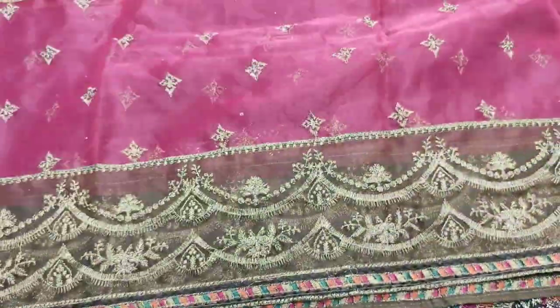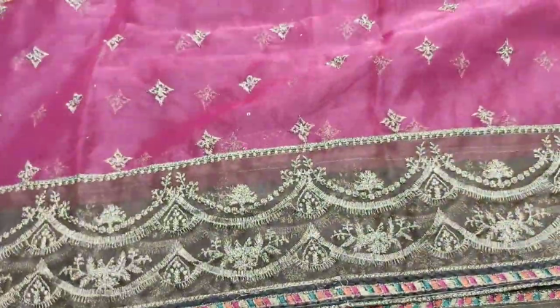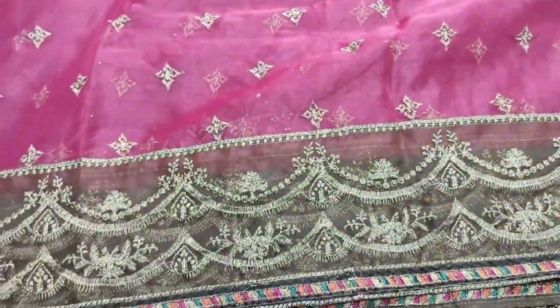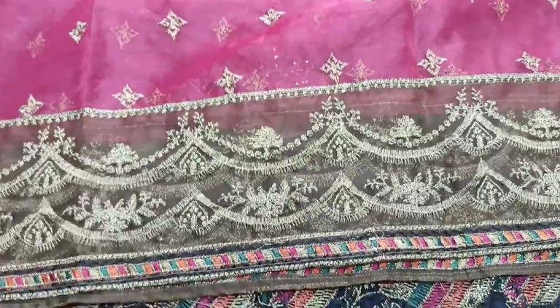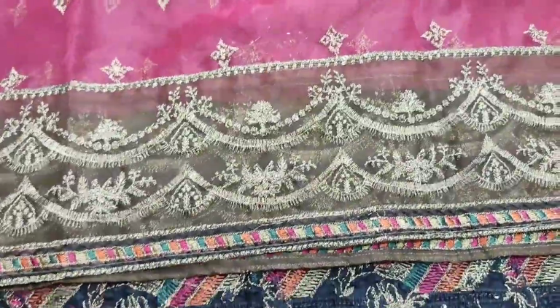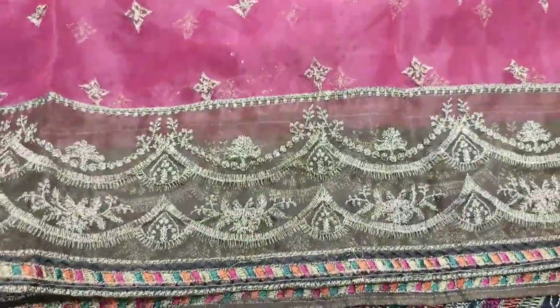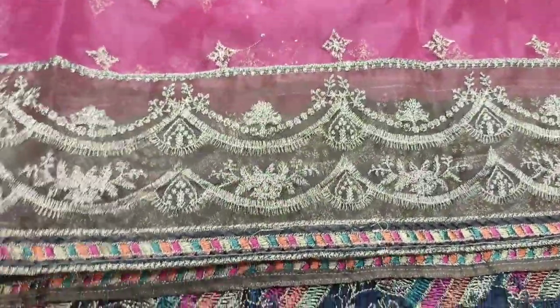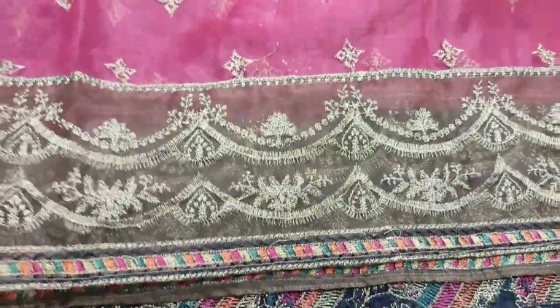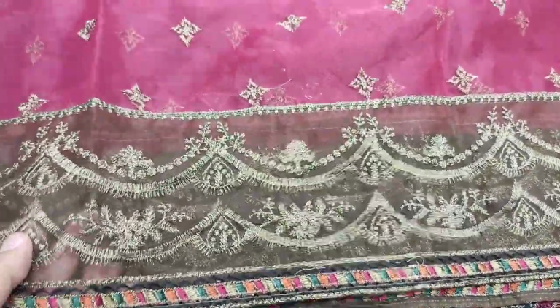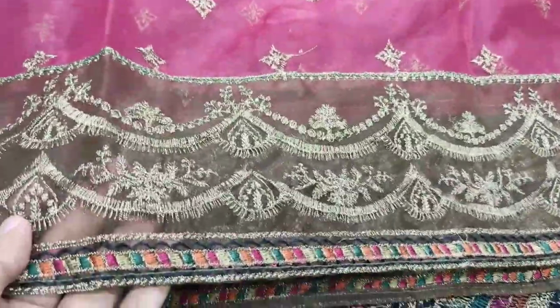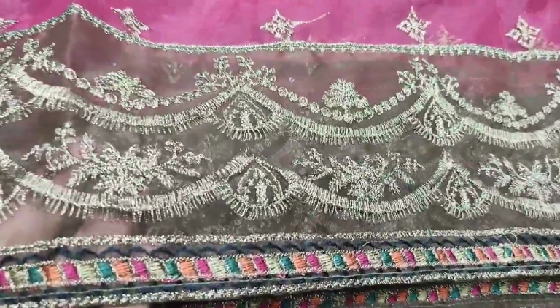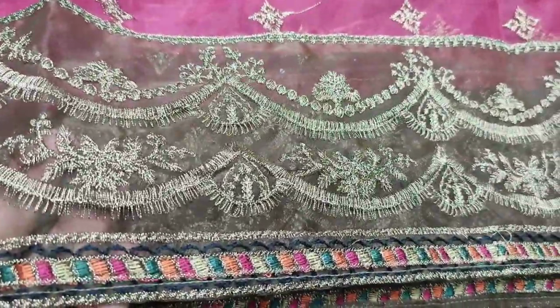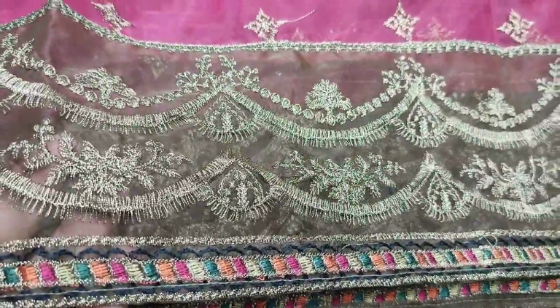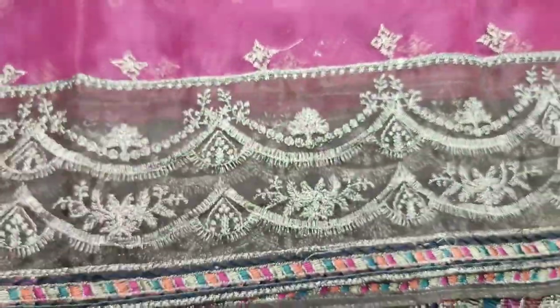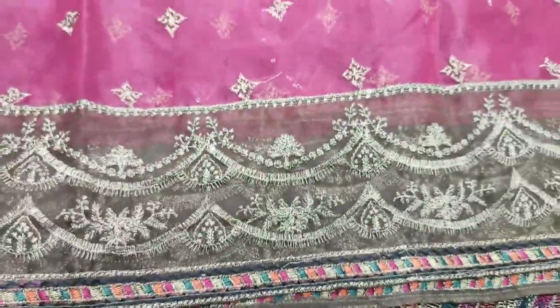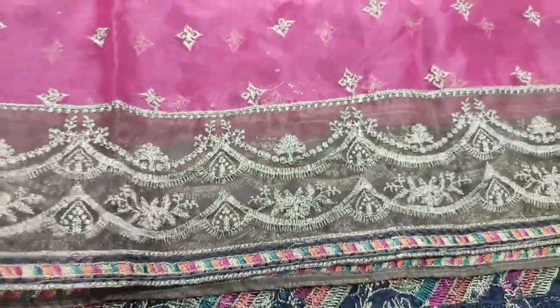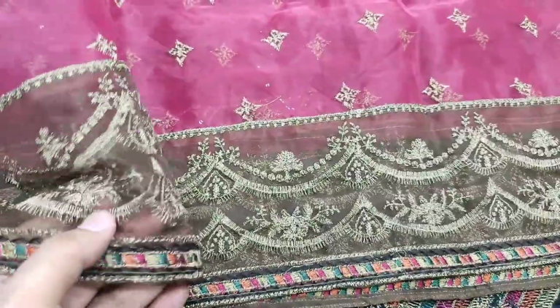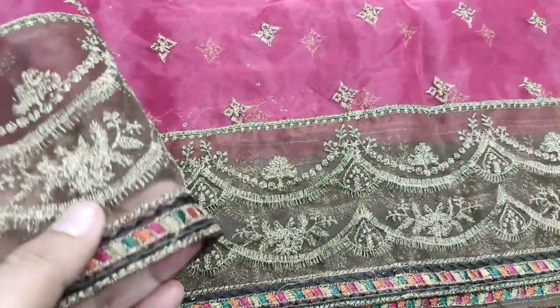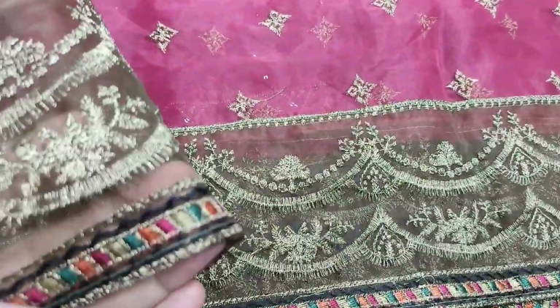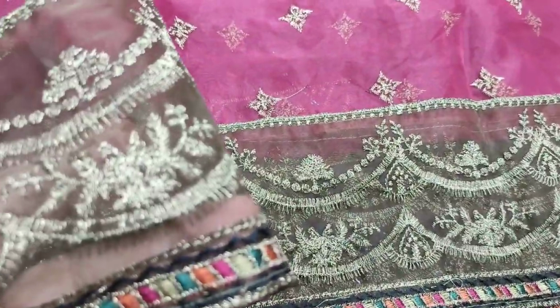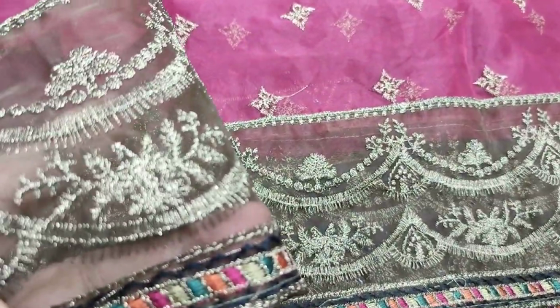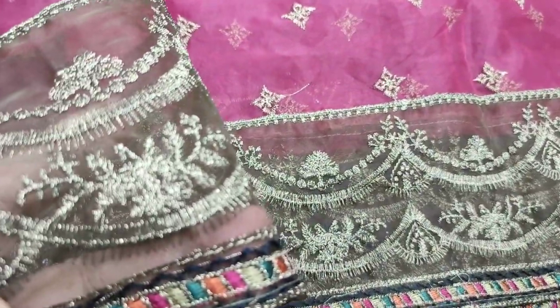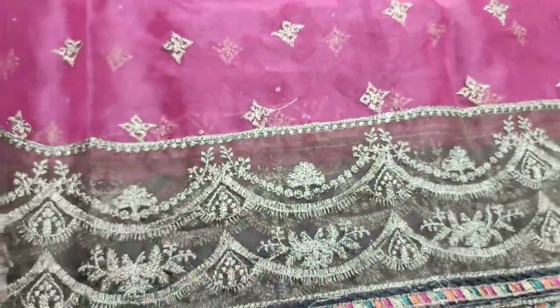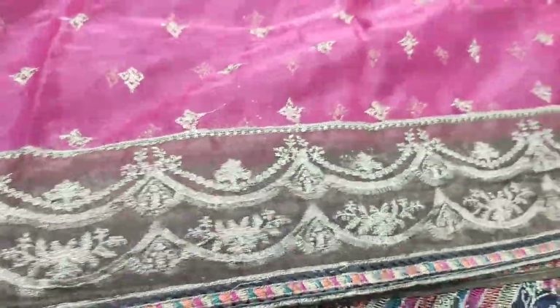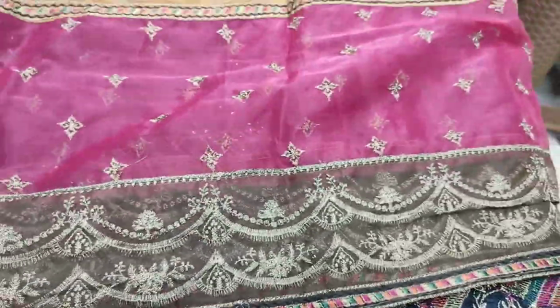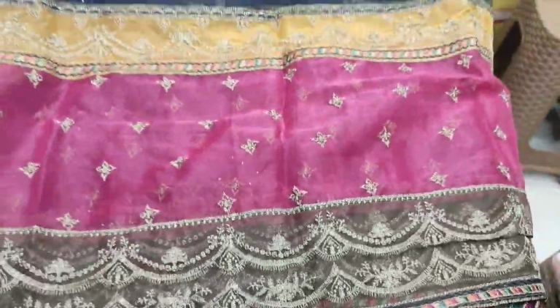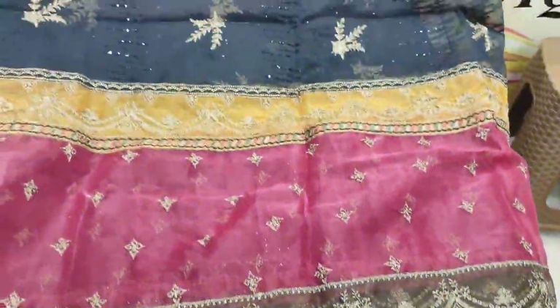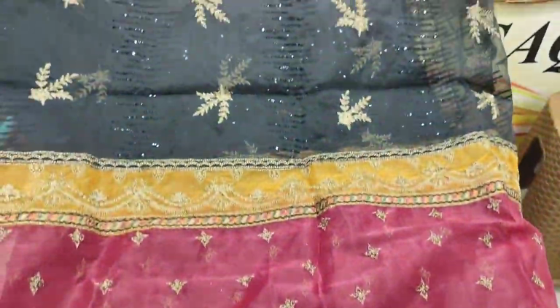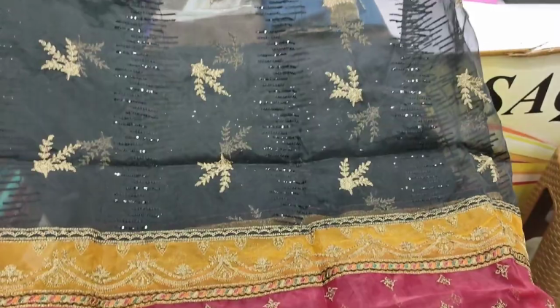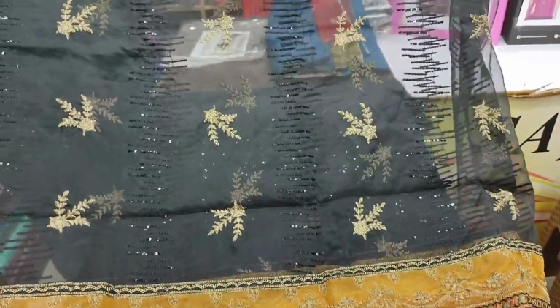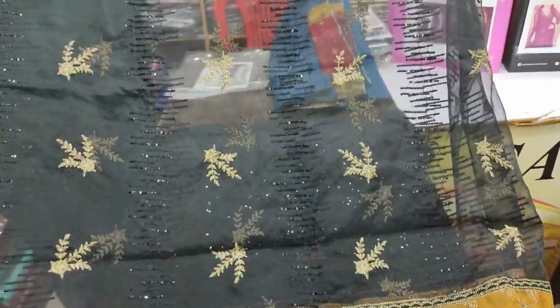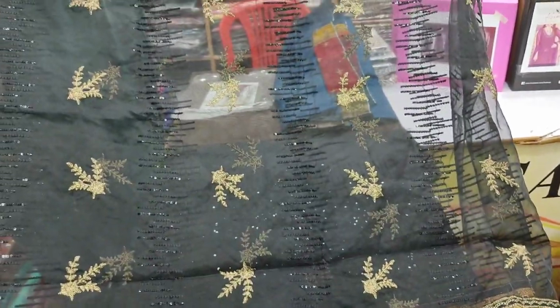Dupatta — very good. 4 colors in the case. Organza ready dupatta — very good dupatta.